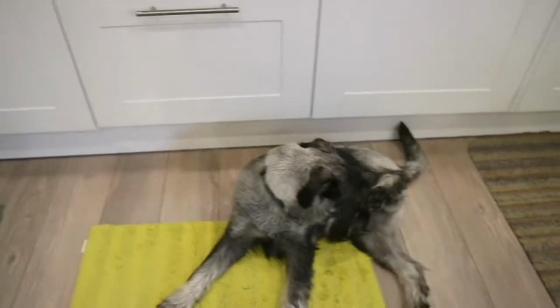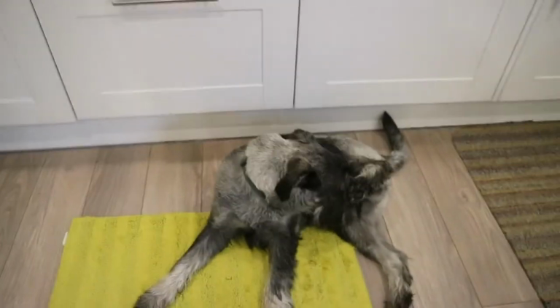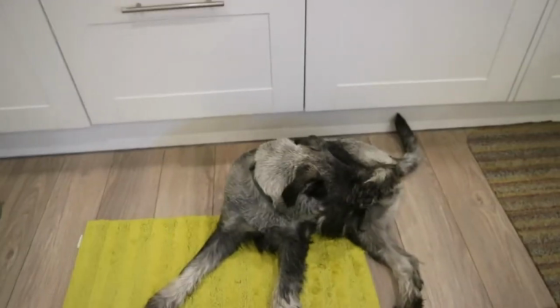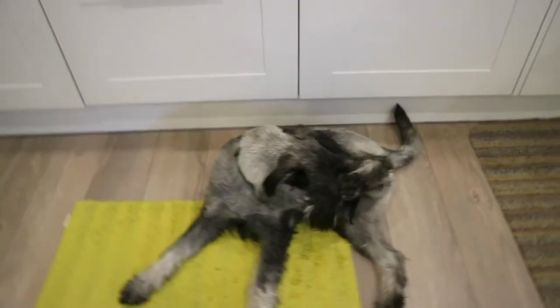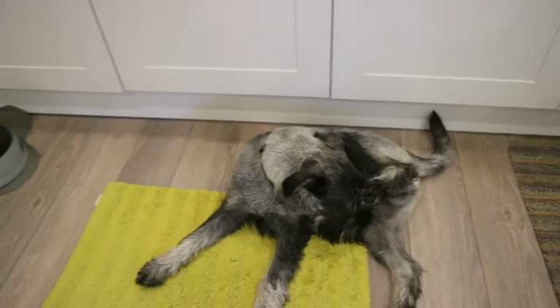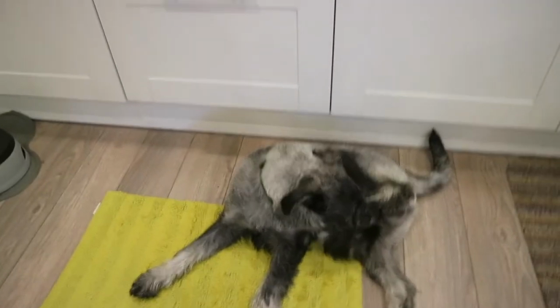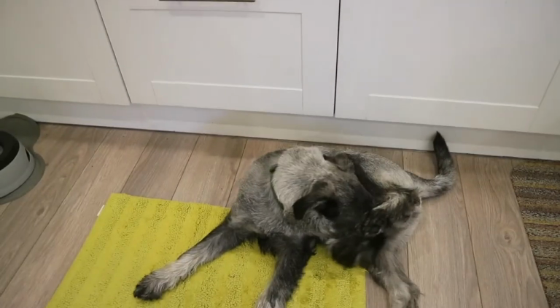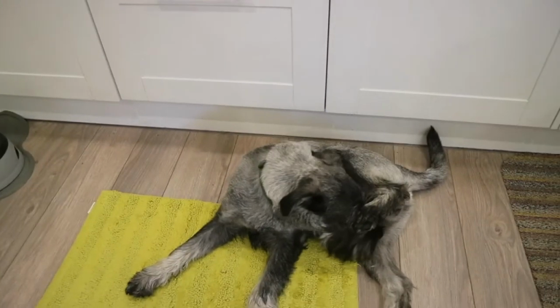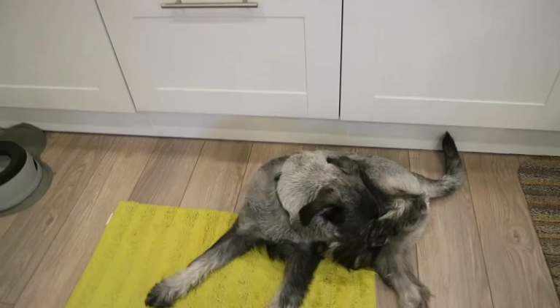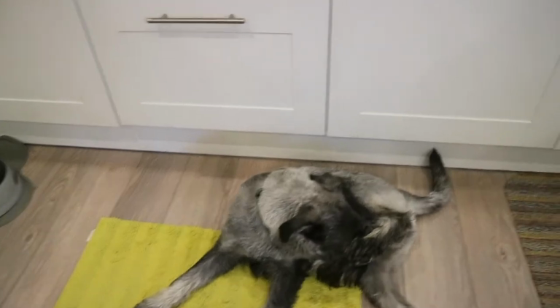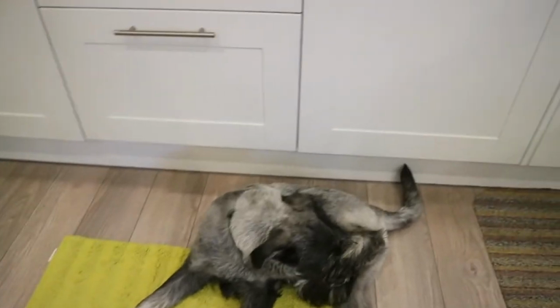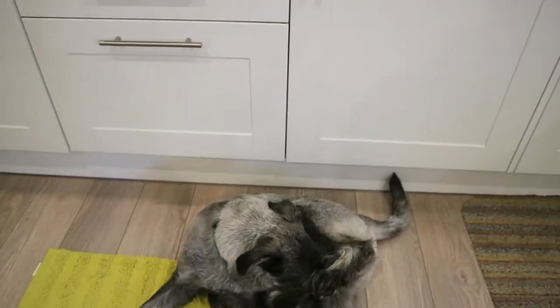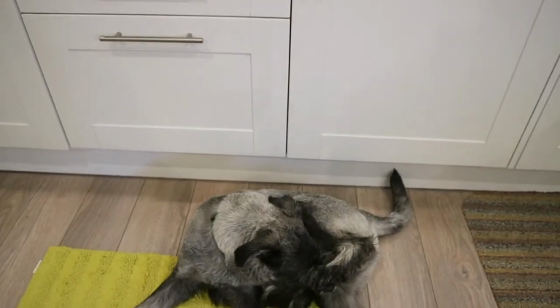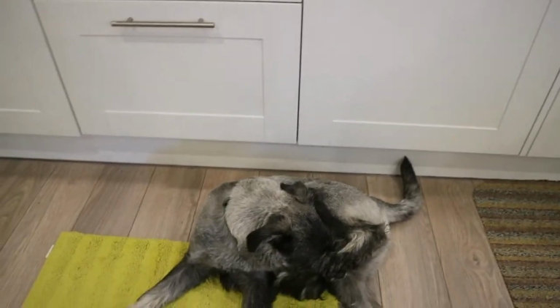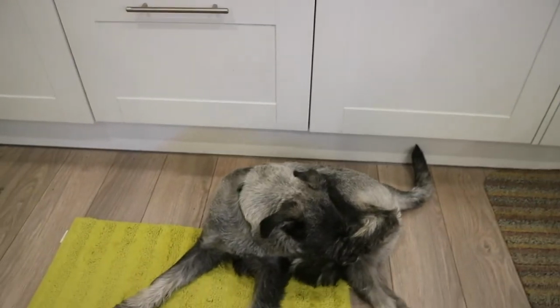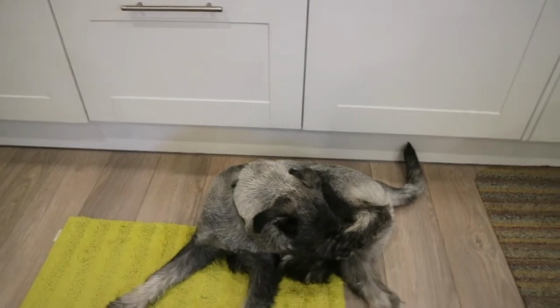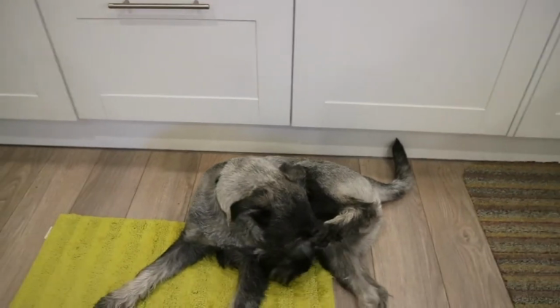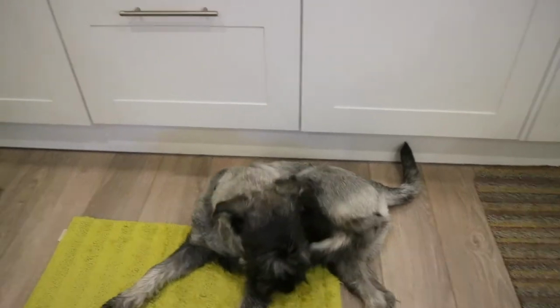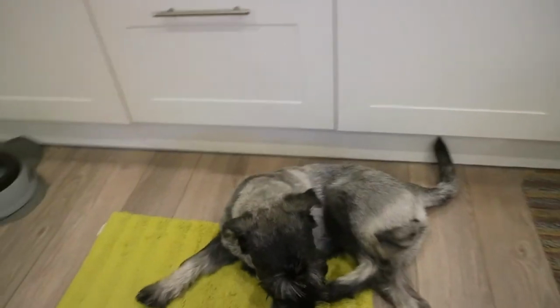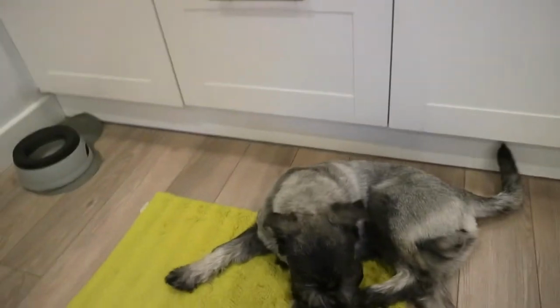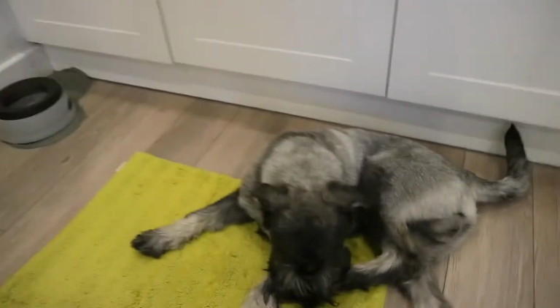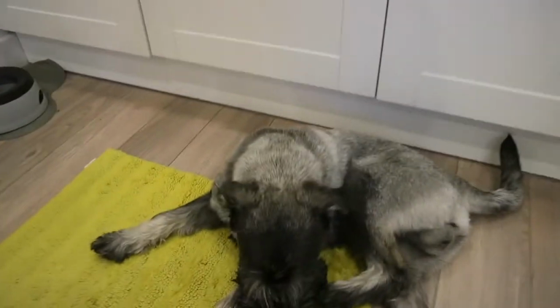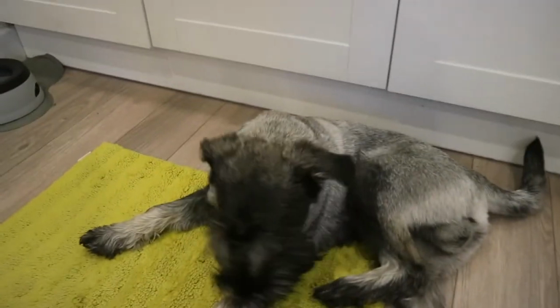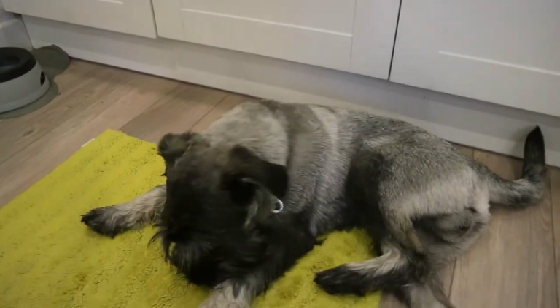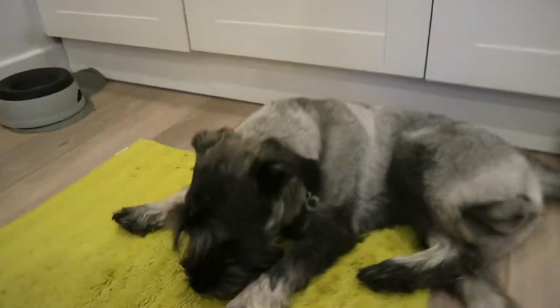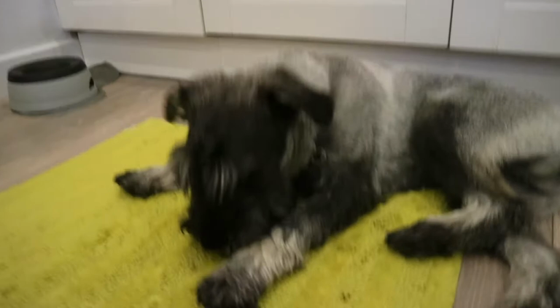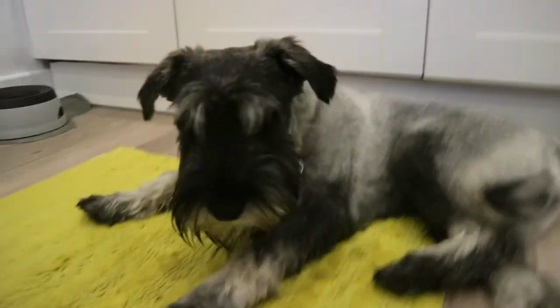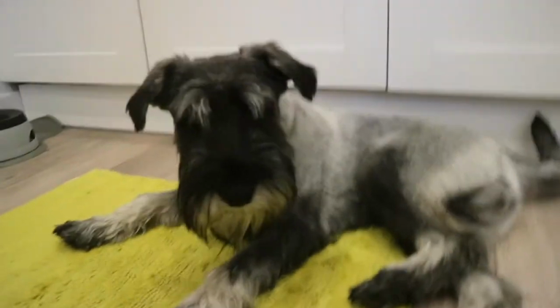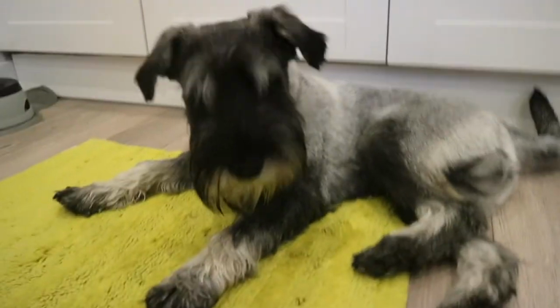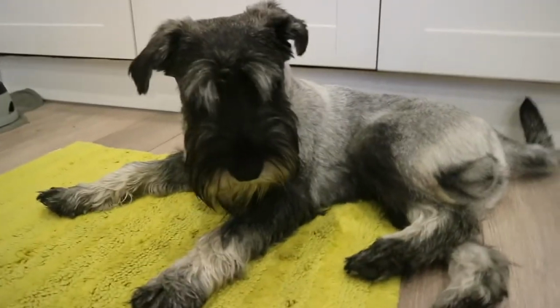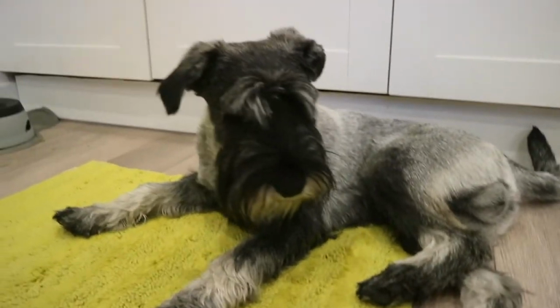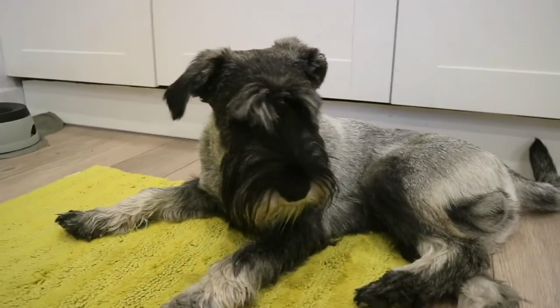He's definitely coming along well. He's getting more of a personality all the time, which is good — becoming more of a unique dog.